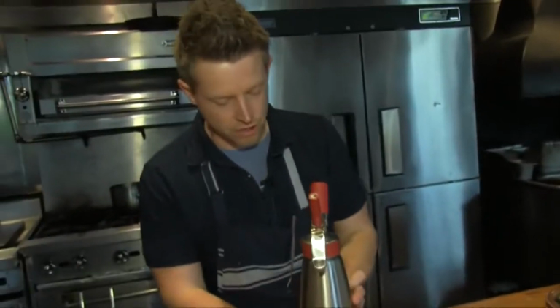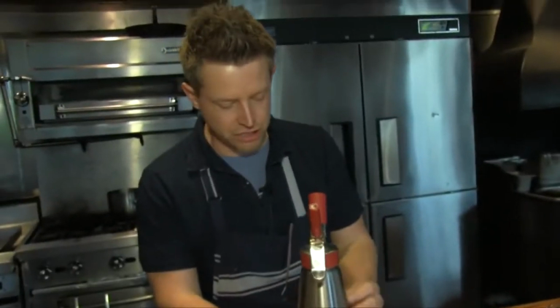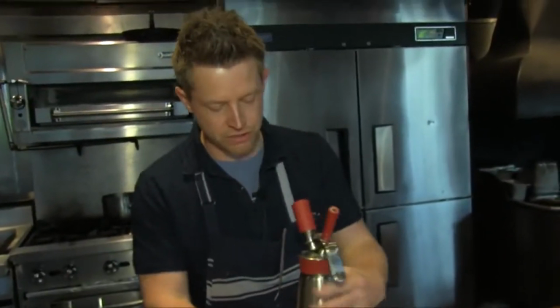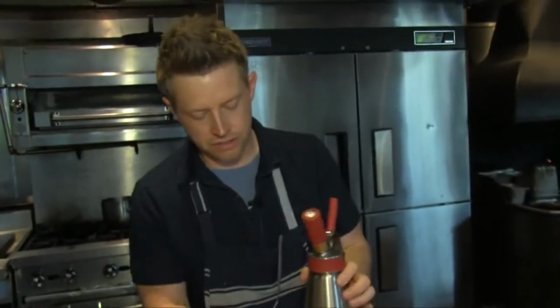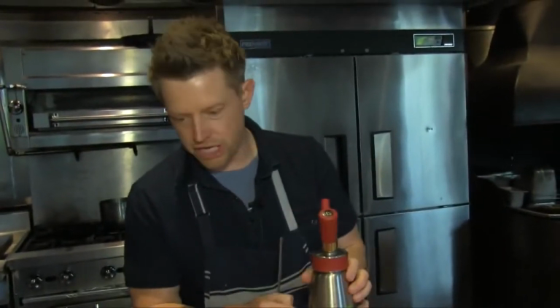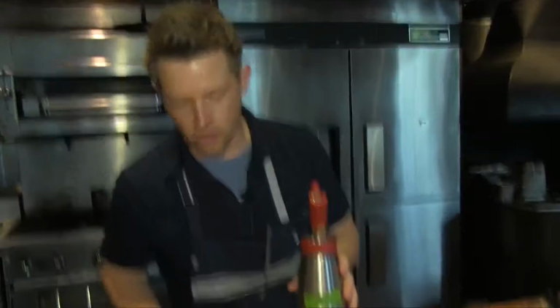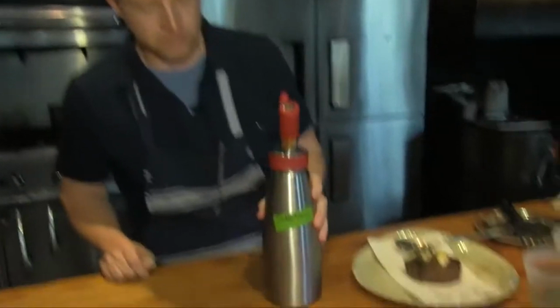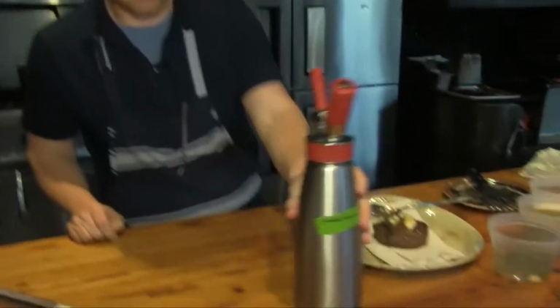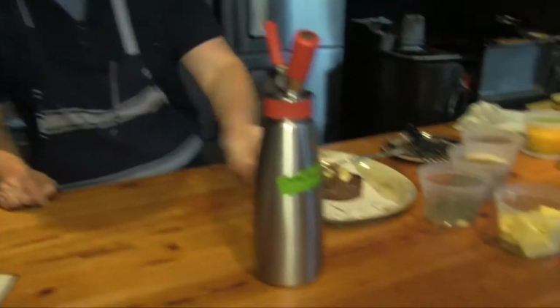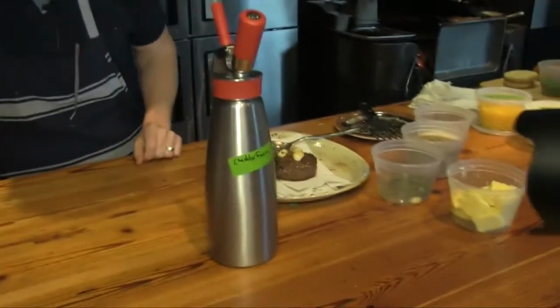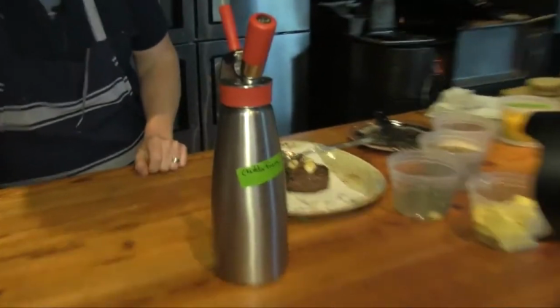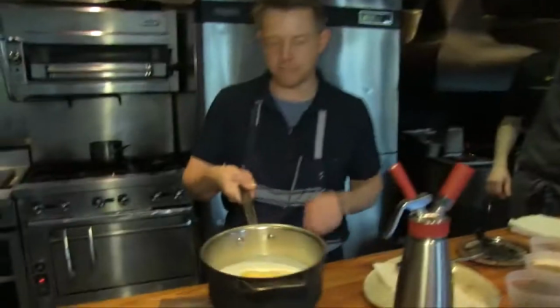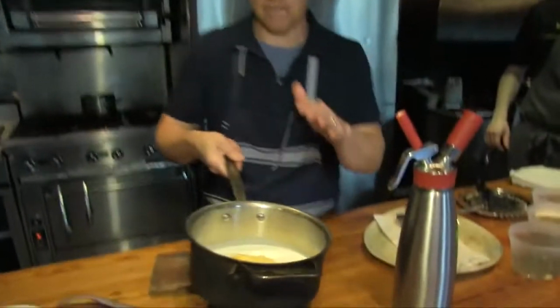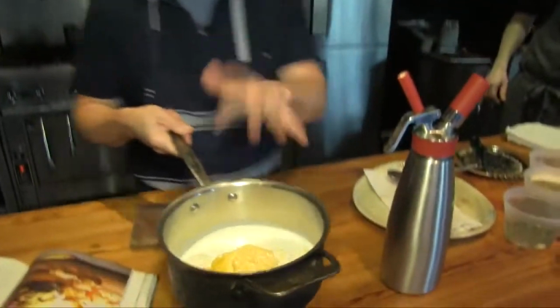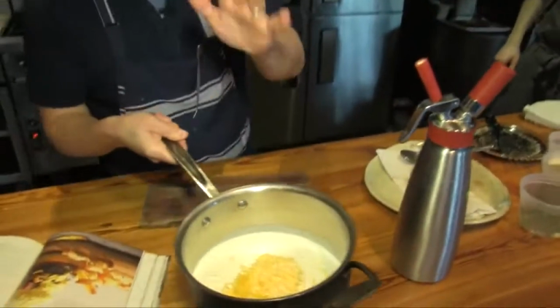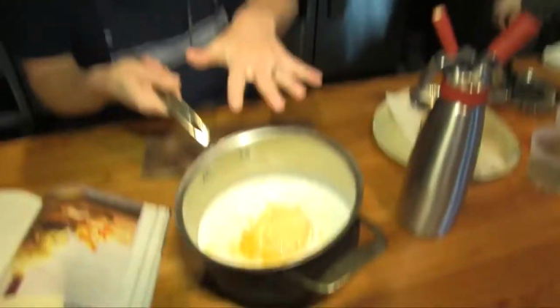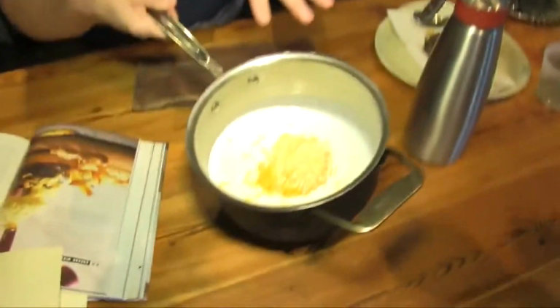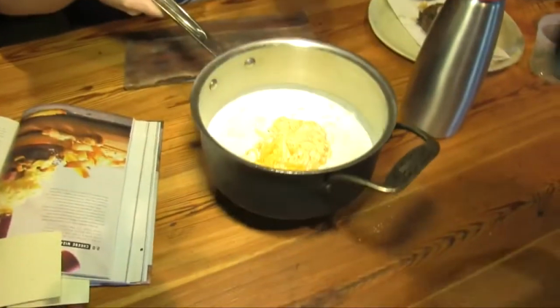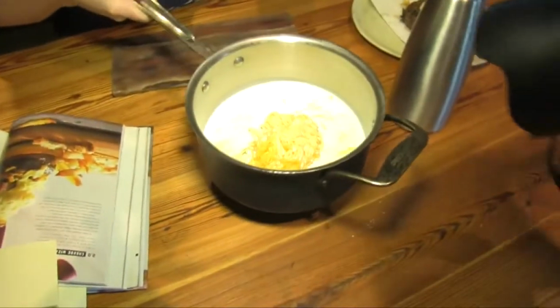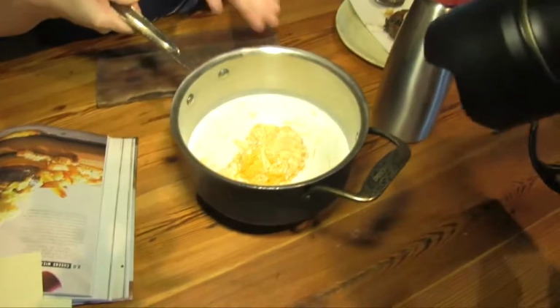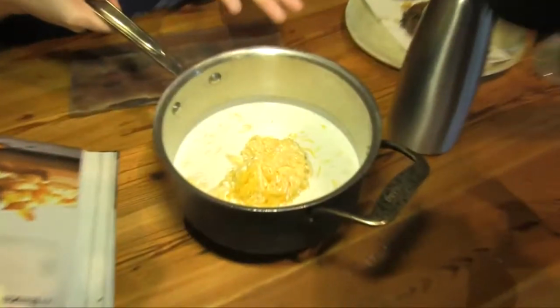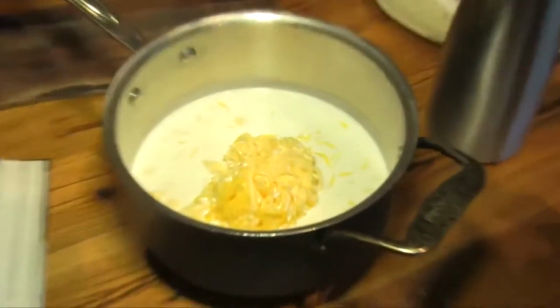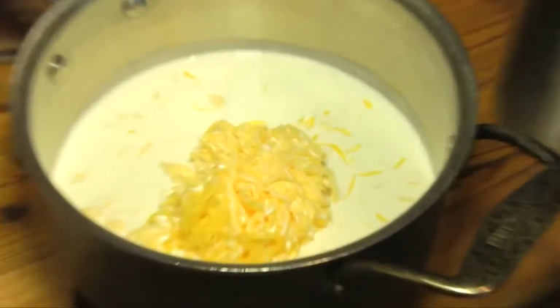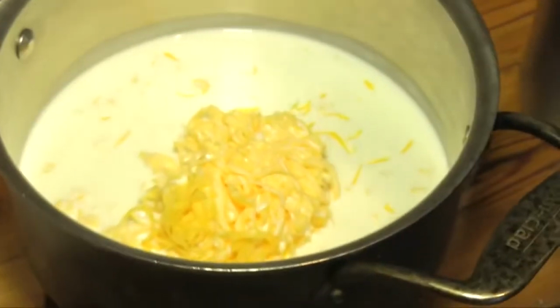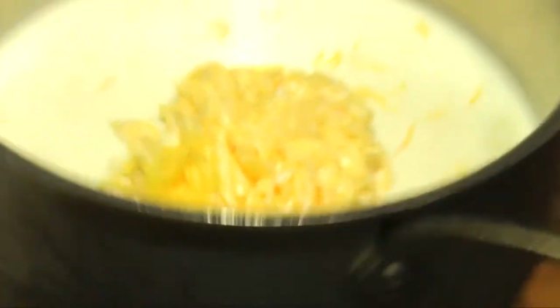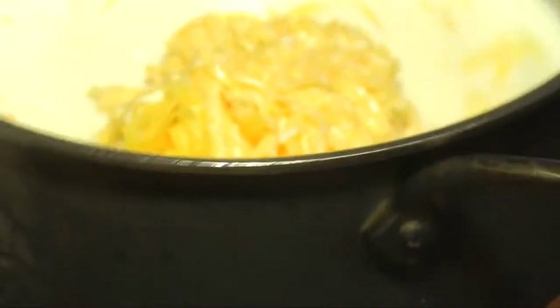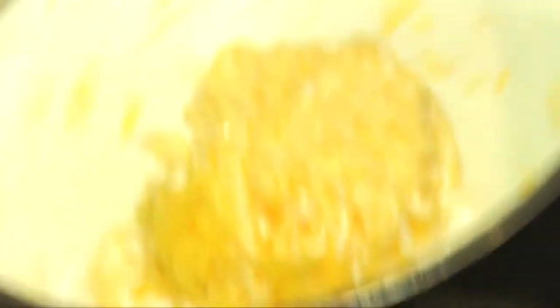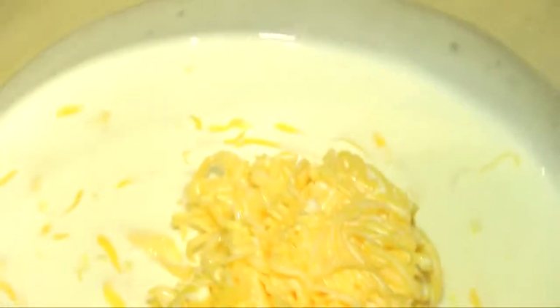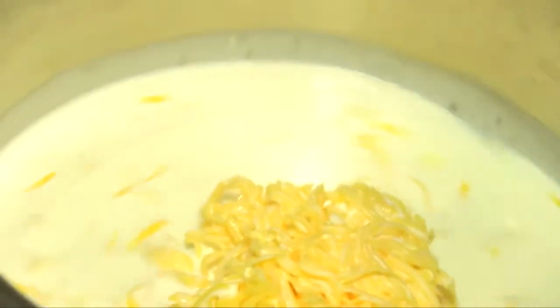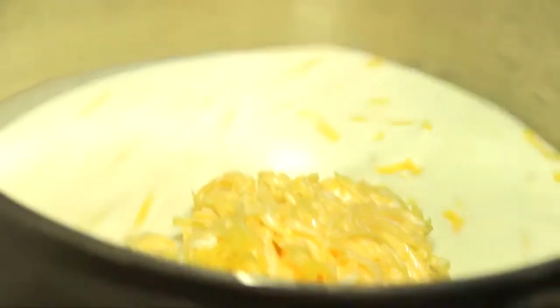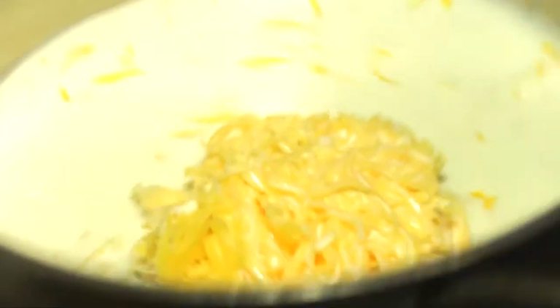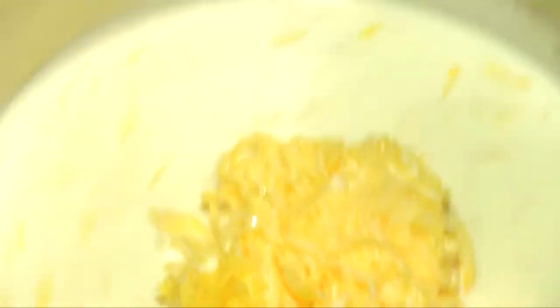We're going to serve it with Cheese Wizard — what we're calling cheese wizard — a cheddar foam. This is called a siphon. This is some cream in this case, and some shredded cheddar cheese. We're going to melt that like you would a cheese sauce for a macaroni and cheese.